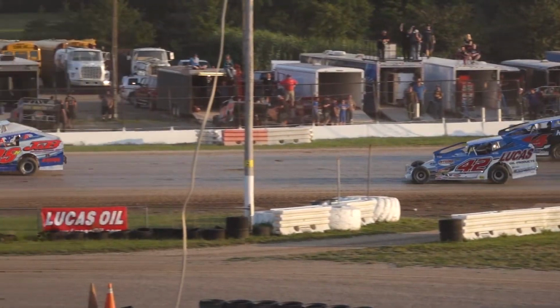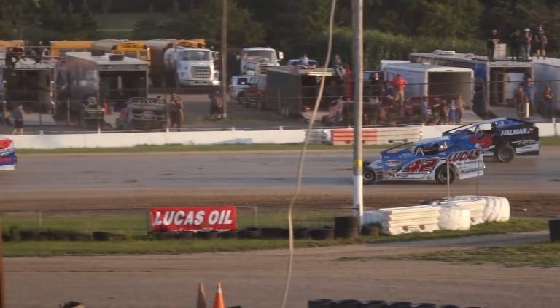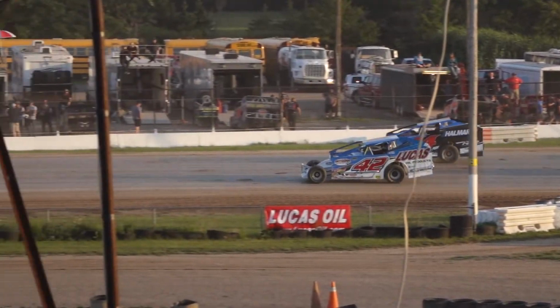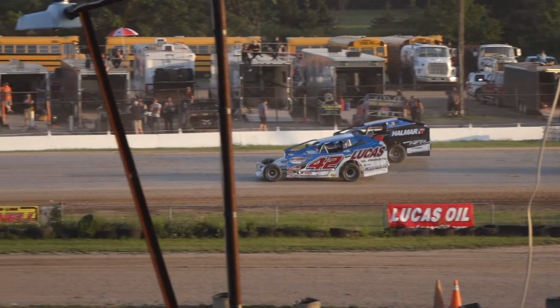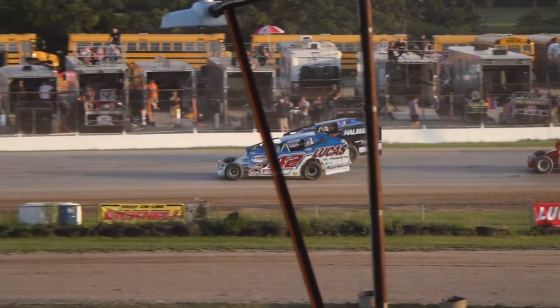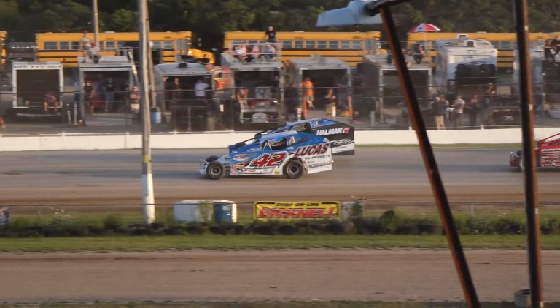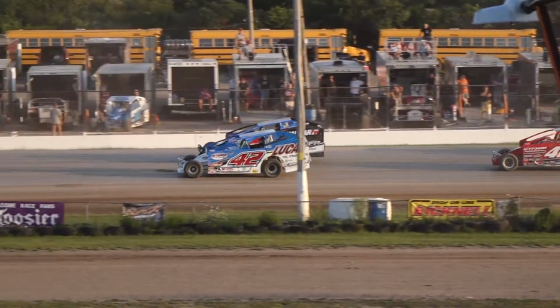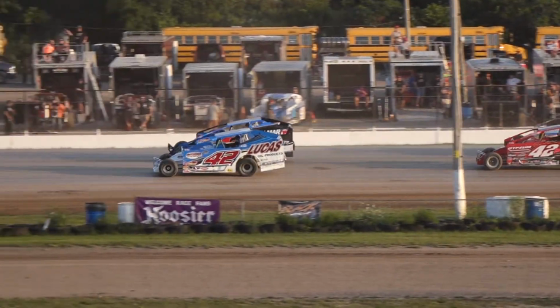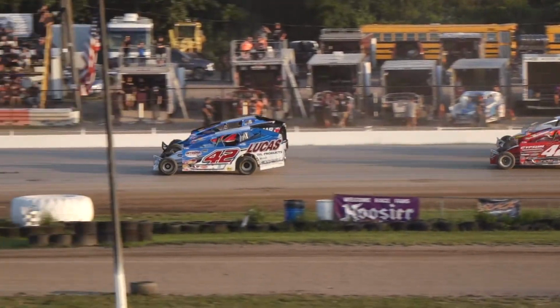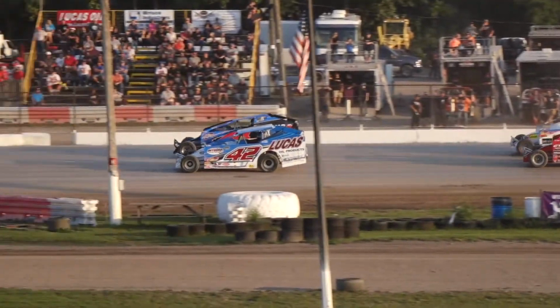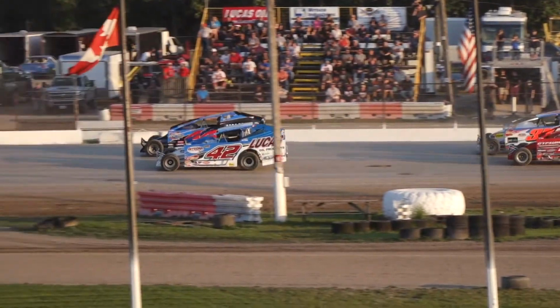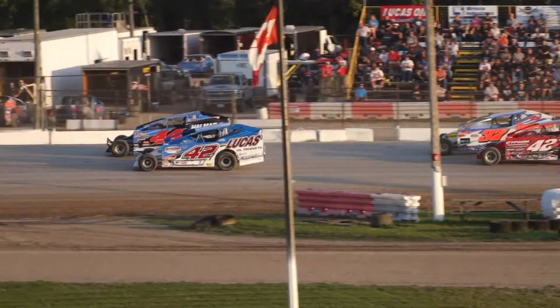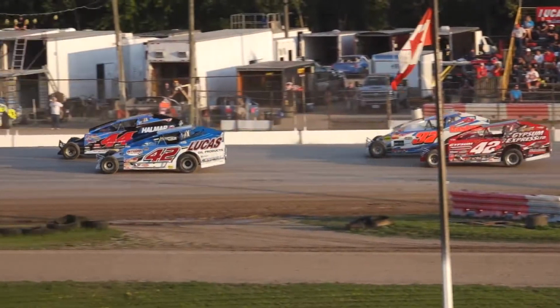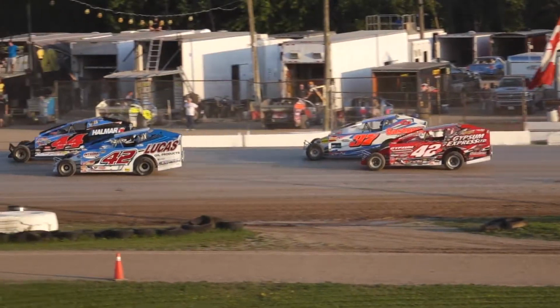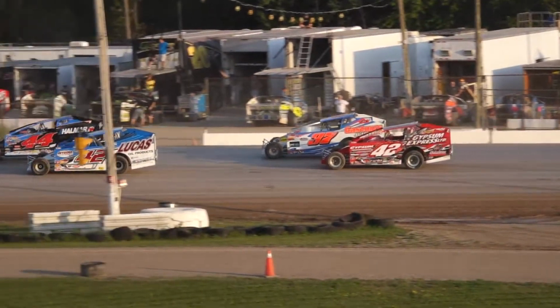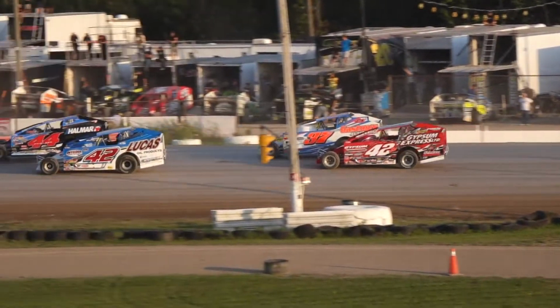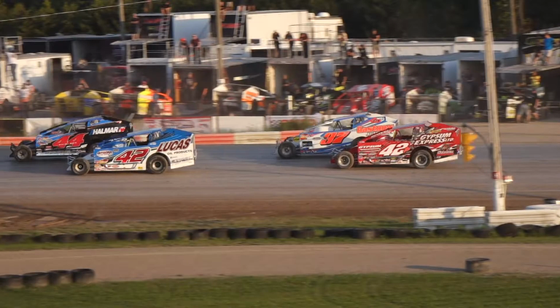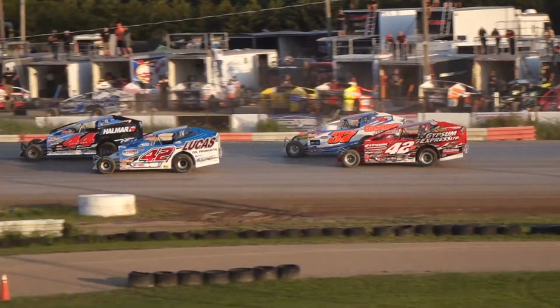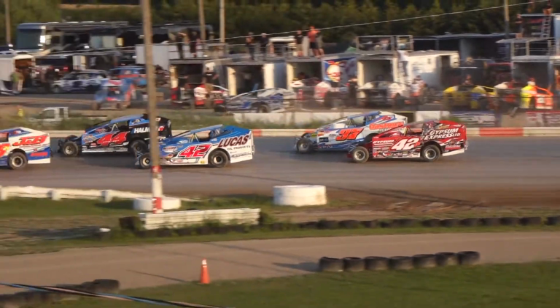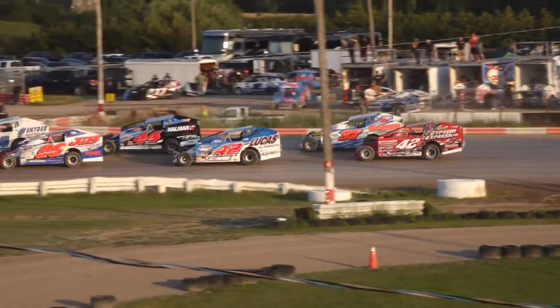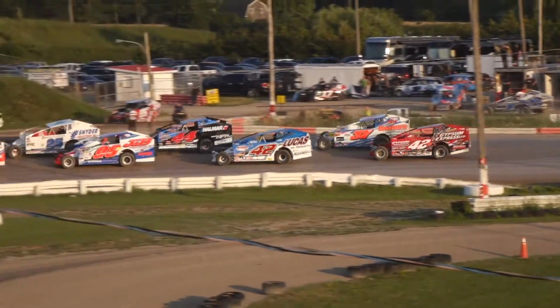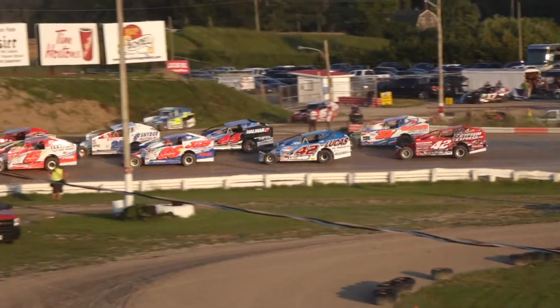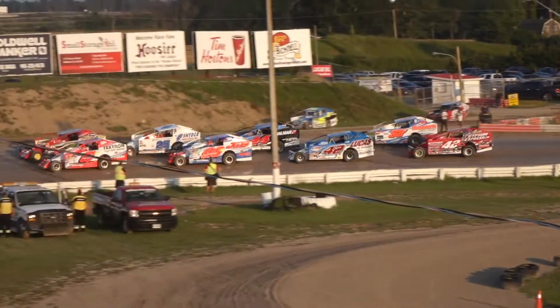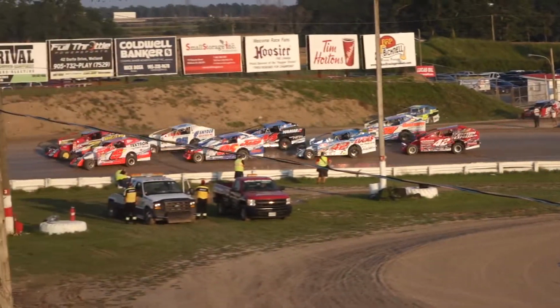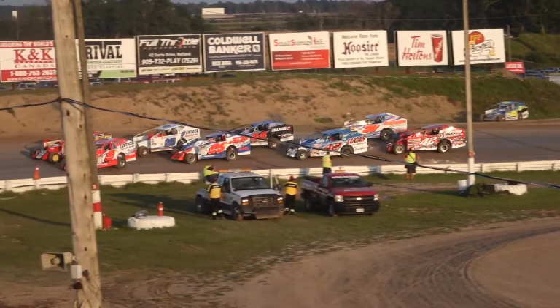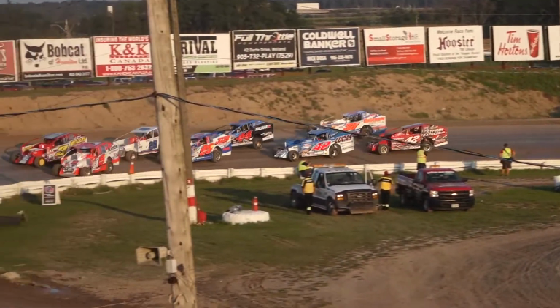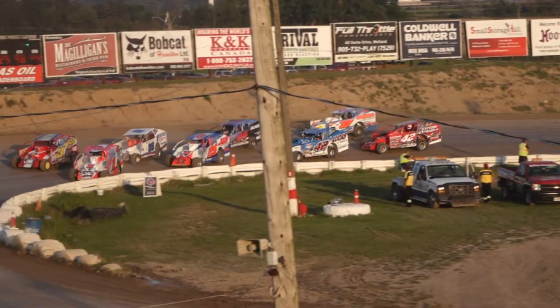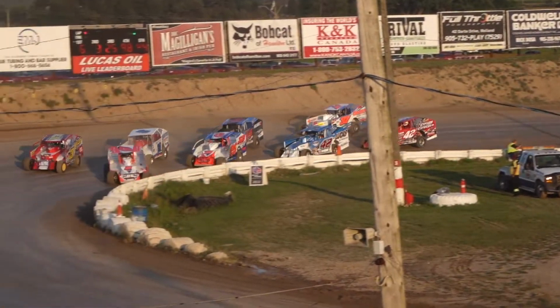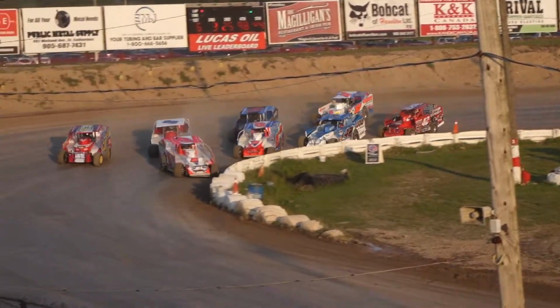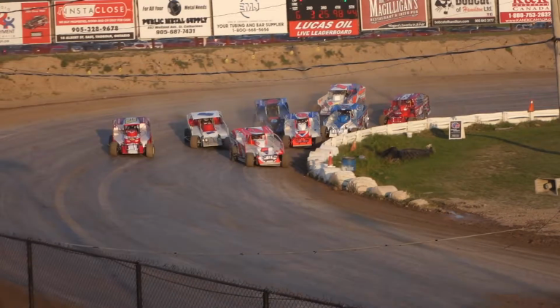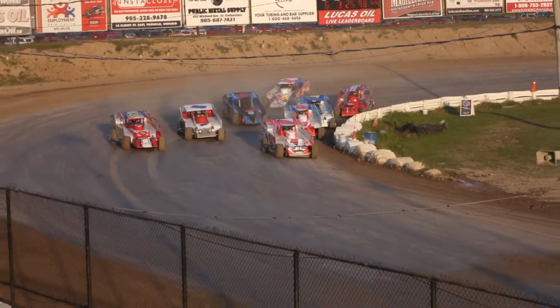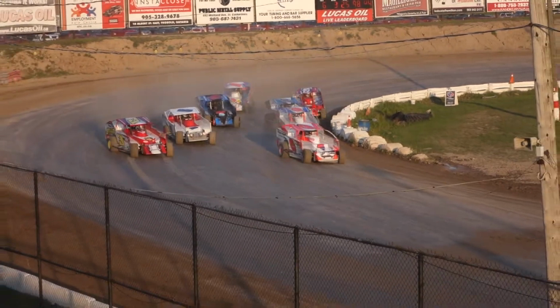Third on the inside, Pete Bicknell from St. Catharines in the Lucas Oil Products 42. And outside him, it'll be Stuart Friesen in the Hallmark 44, making up the final row. Pat Ward from Genoa, New York, and Tommy Flanagan in the 37S out of St. Catharines.